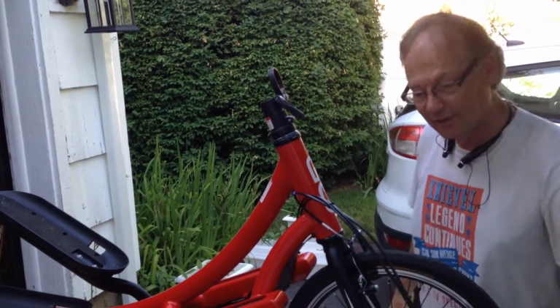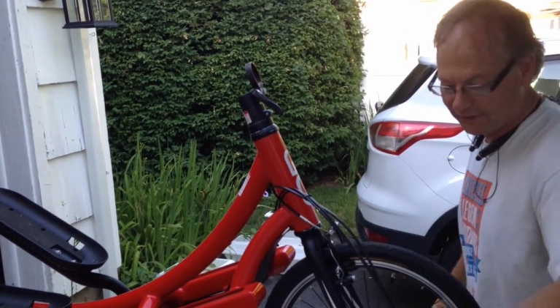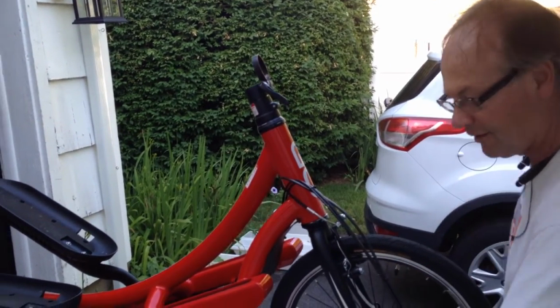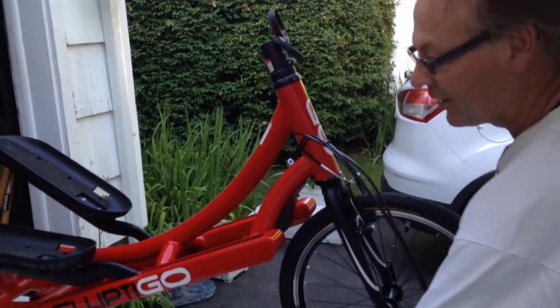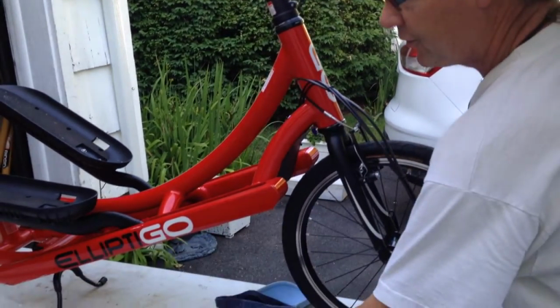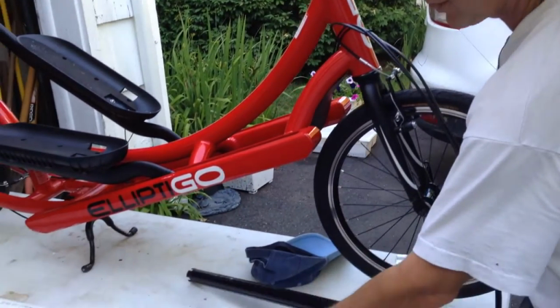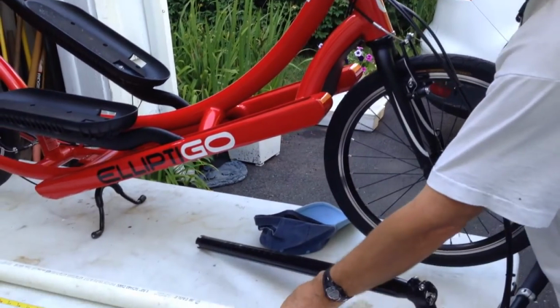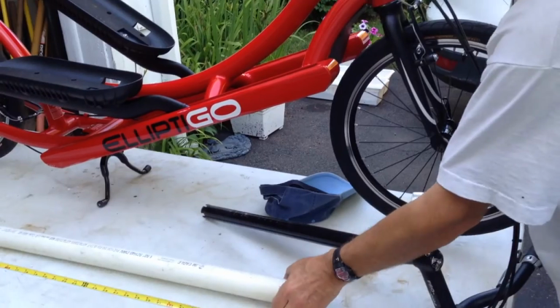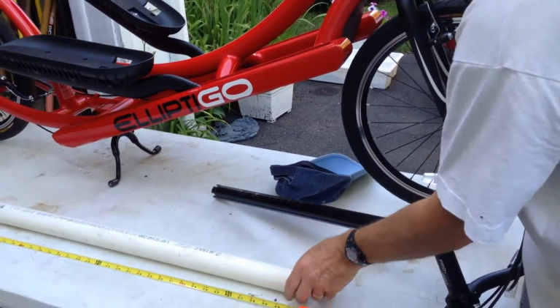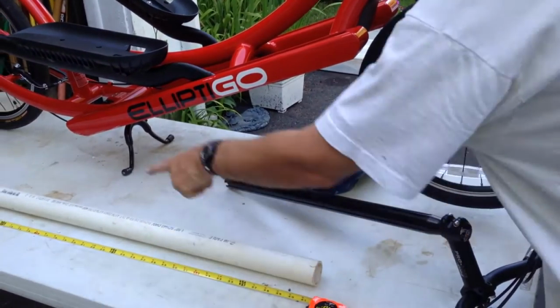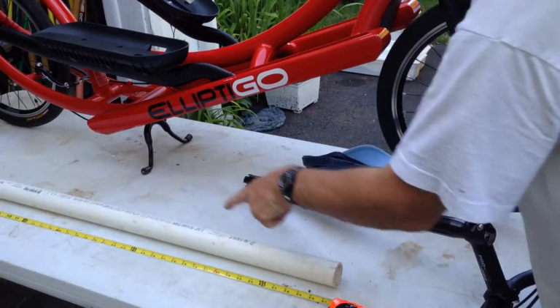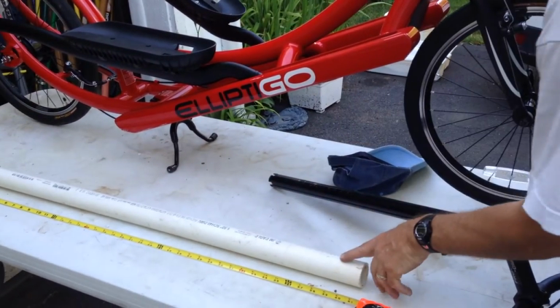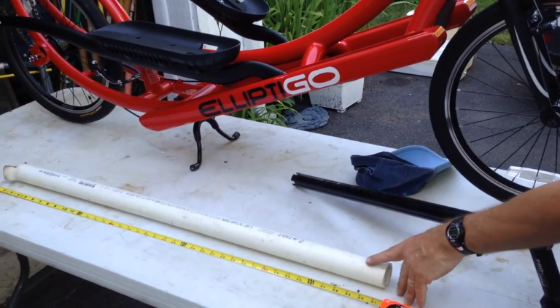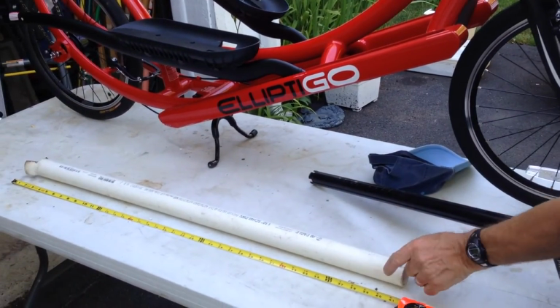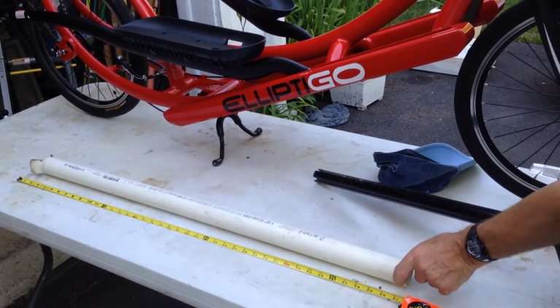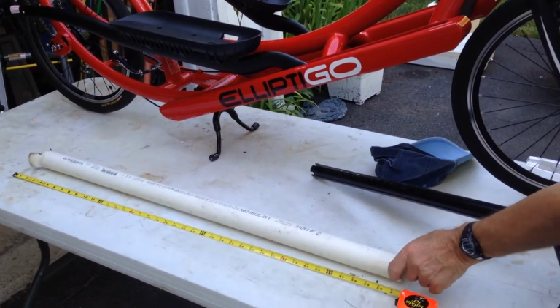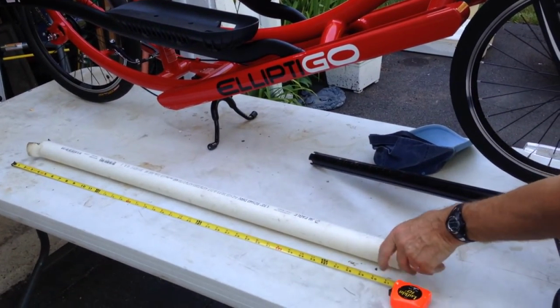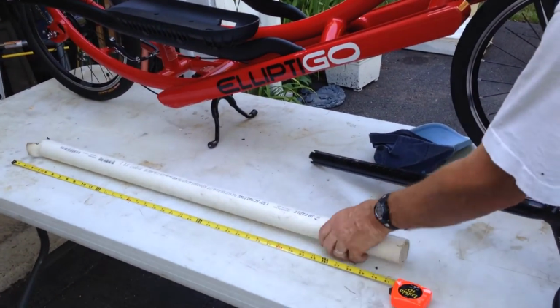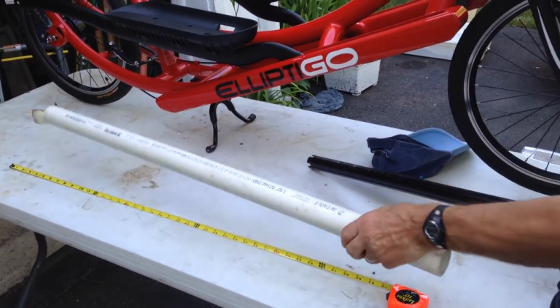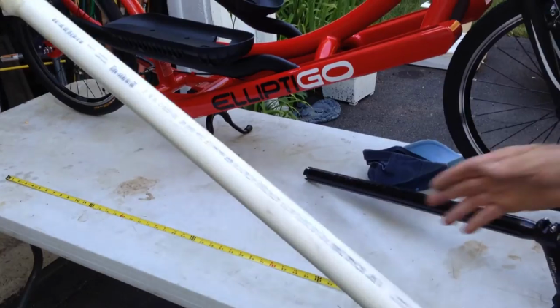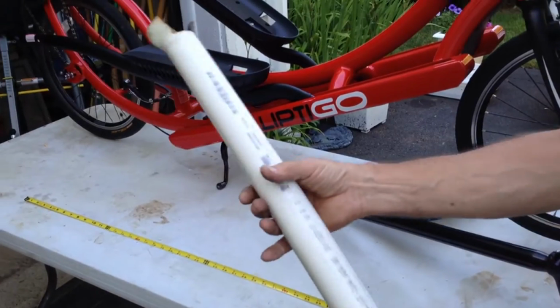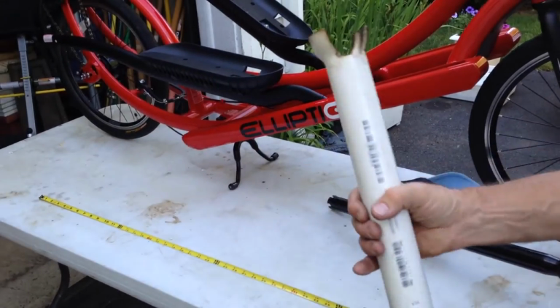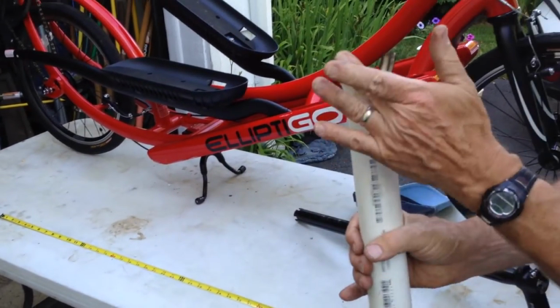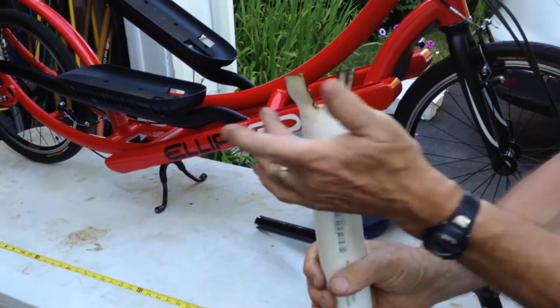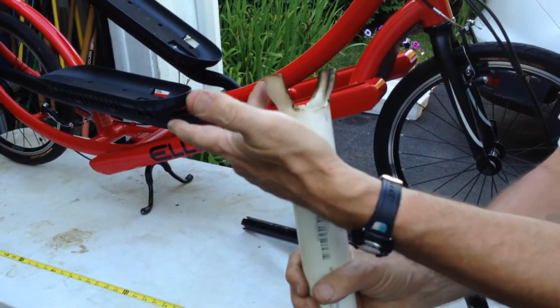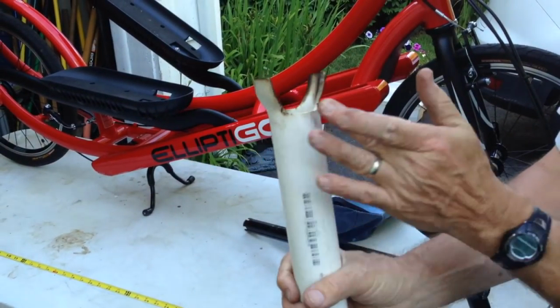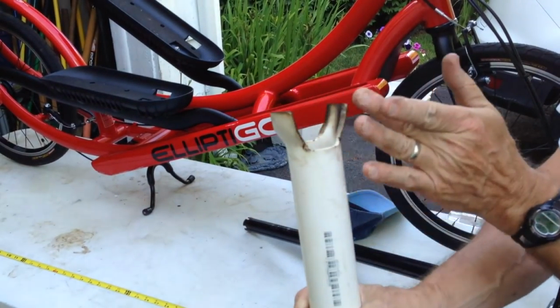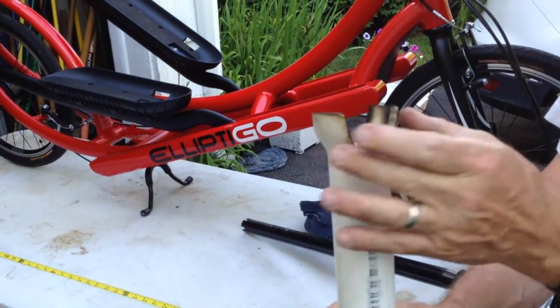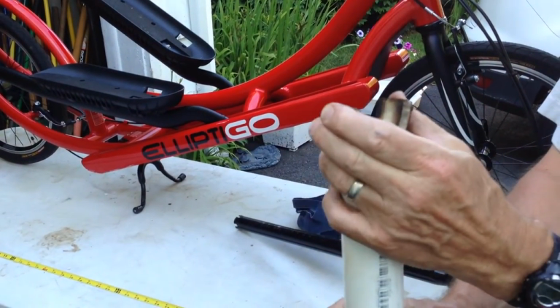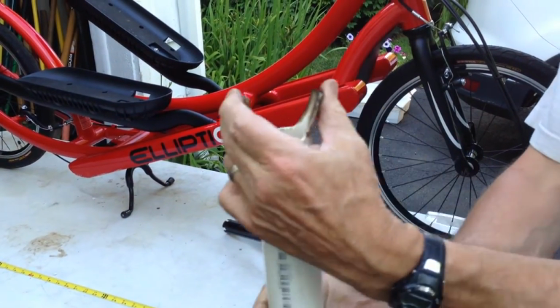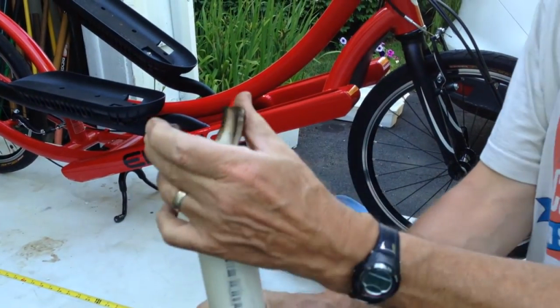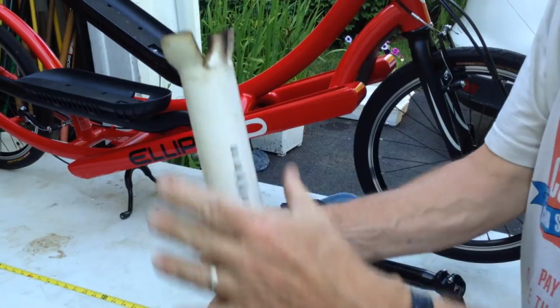Looking over here, what we're doing is we're going to take a 42-inch piece of PVC pipe — two inch — and we're going to flare the end of it with a butane torch, just gently. You don't want to burn it too badly.